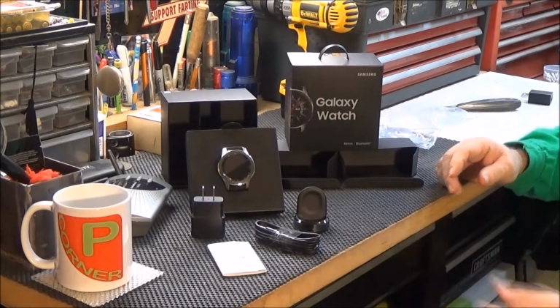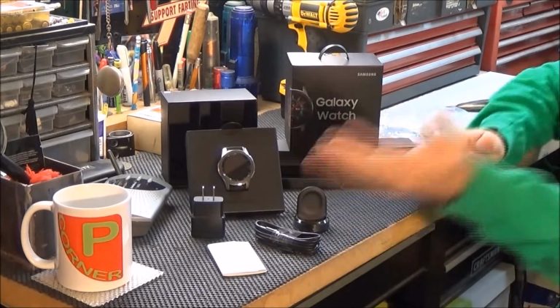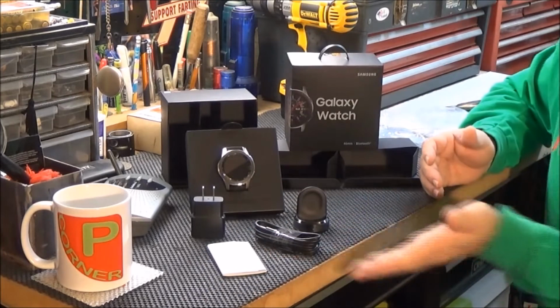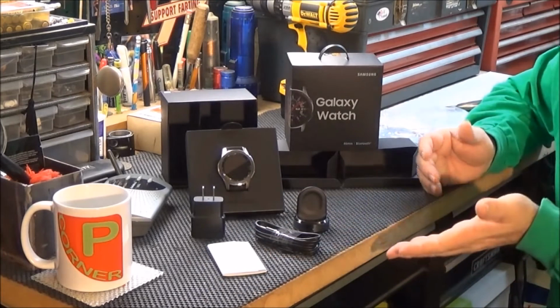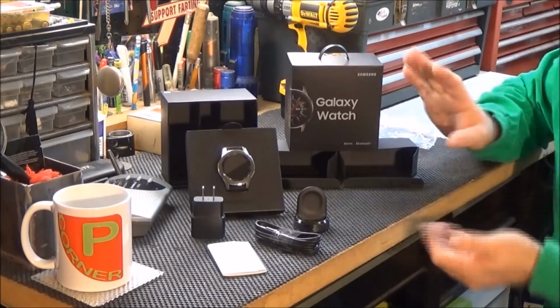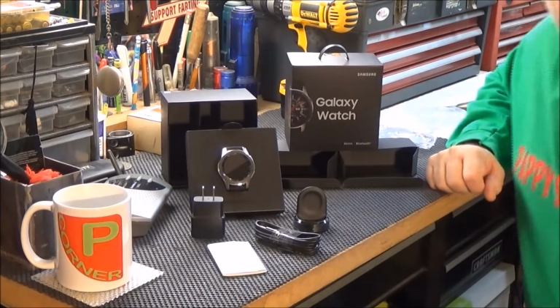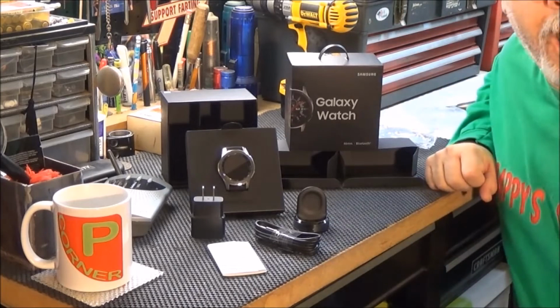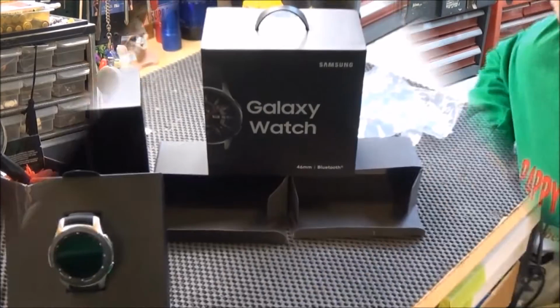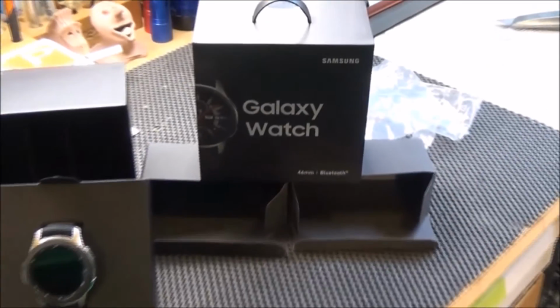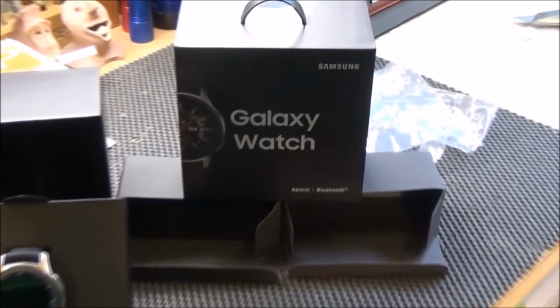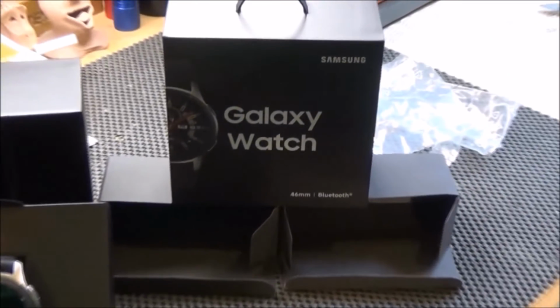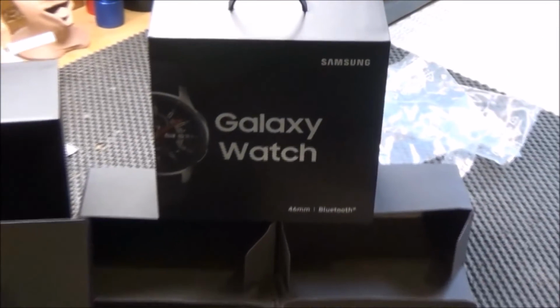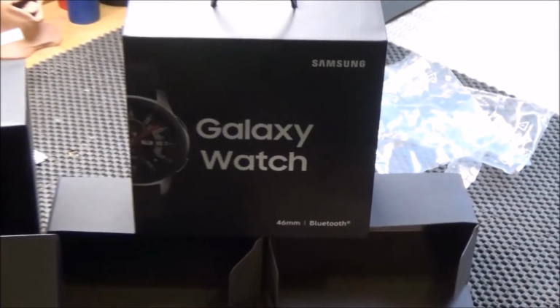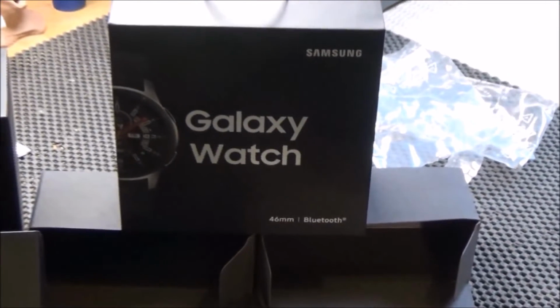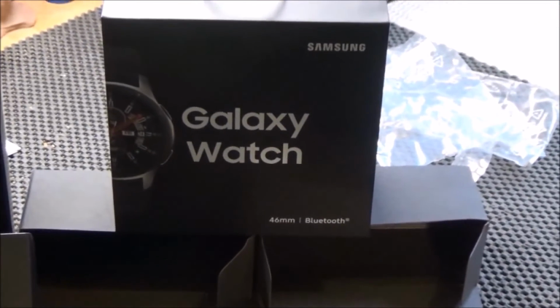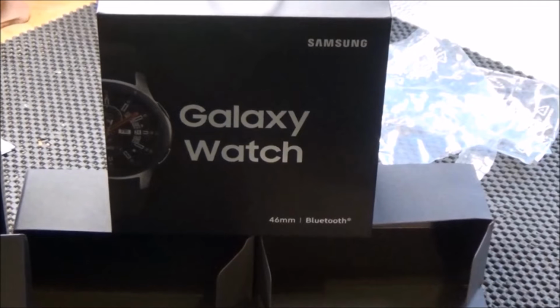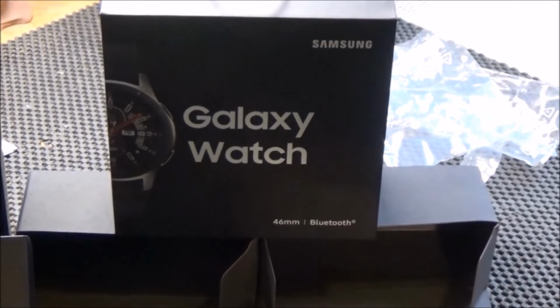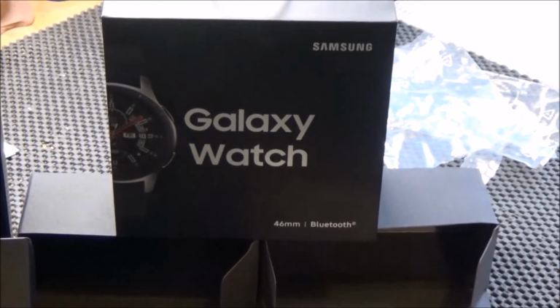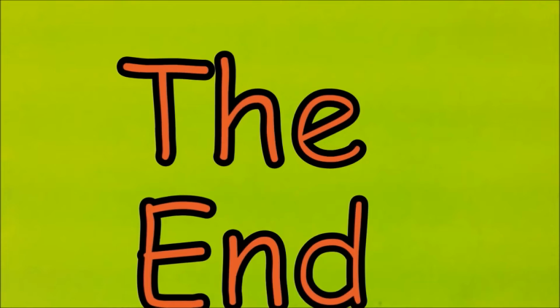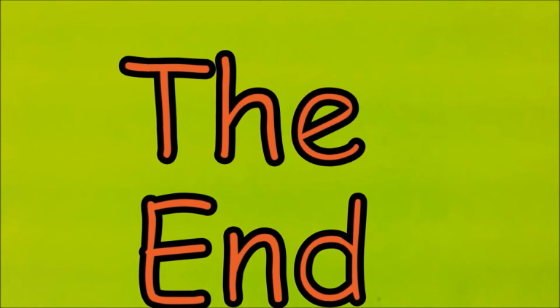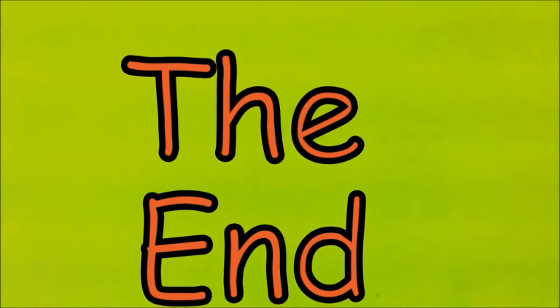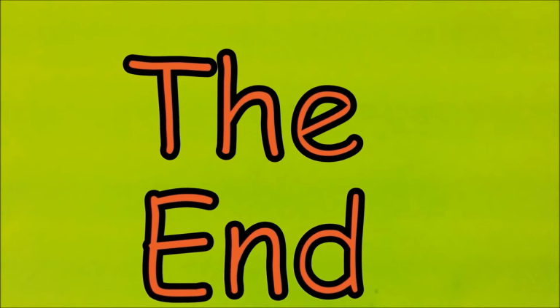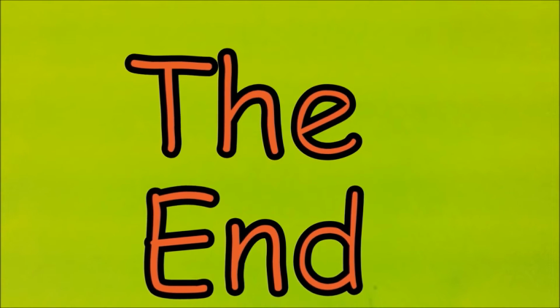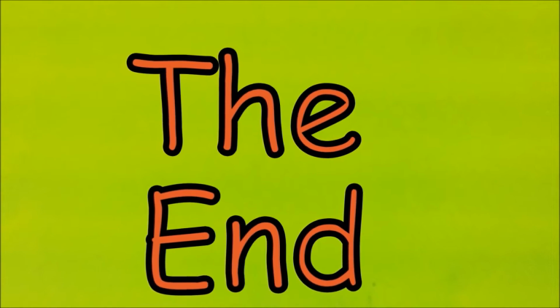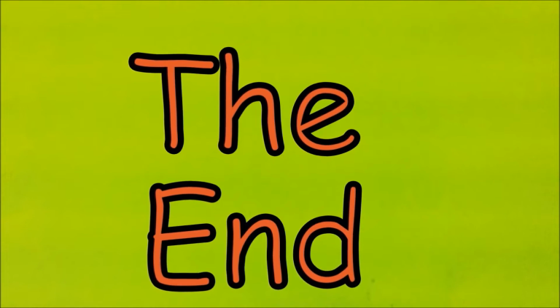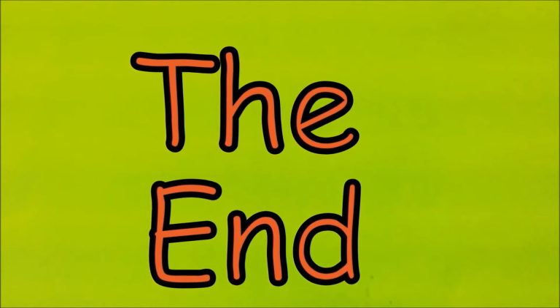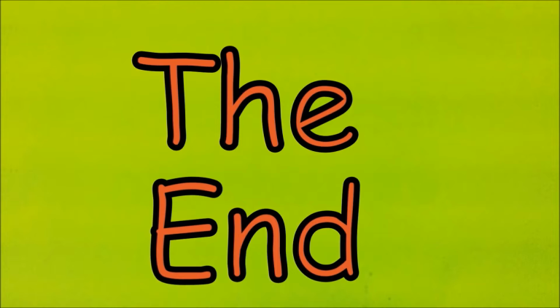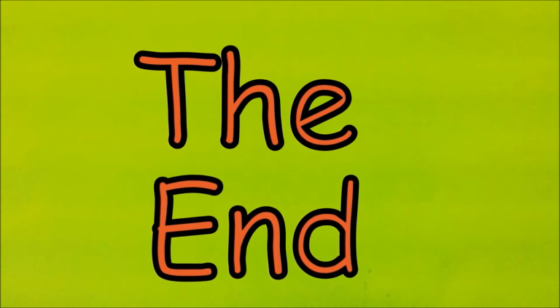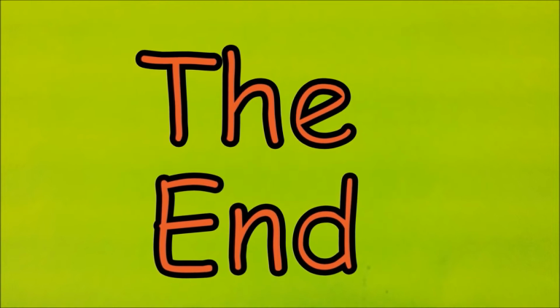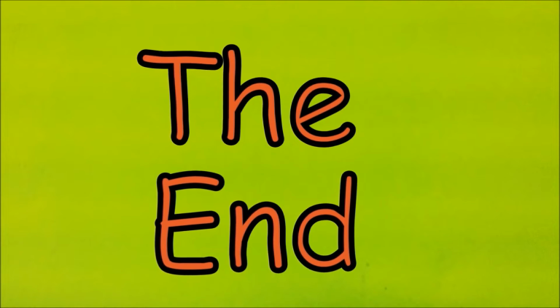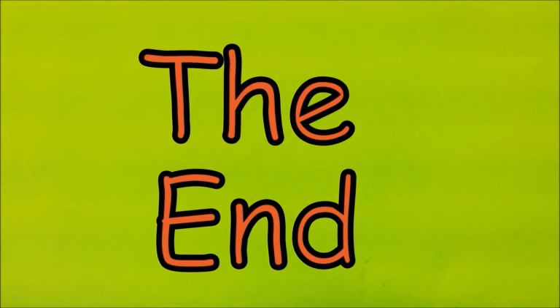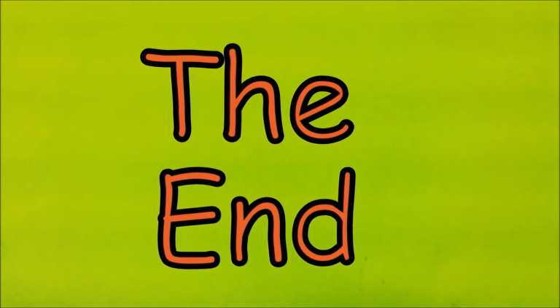So there it is — the Galaxy Watch. And remember: do something nice for someone today. Love ya. Take care. Do something nice for you. Bye-bye.